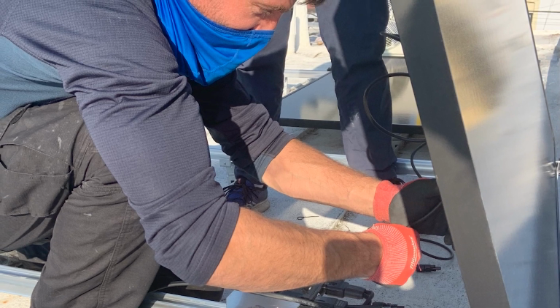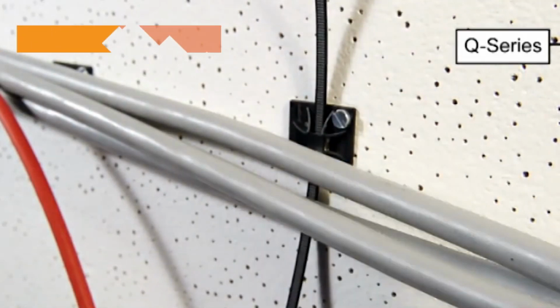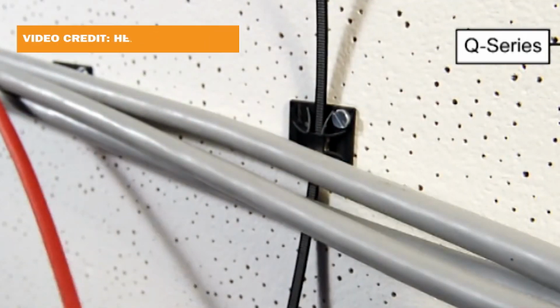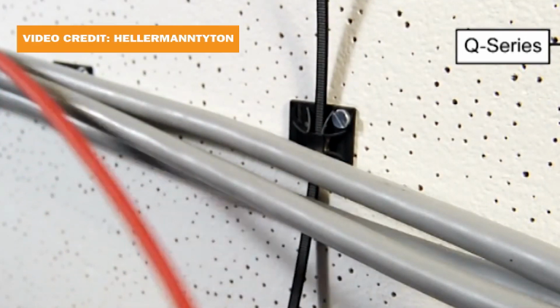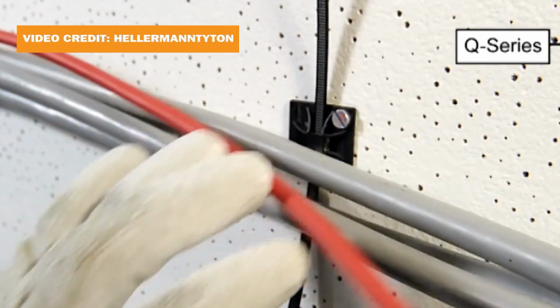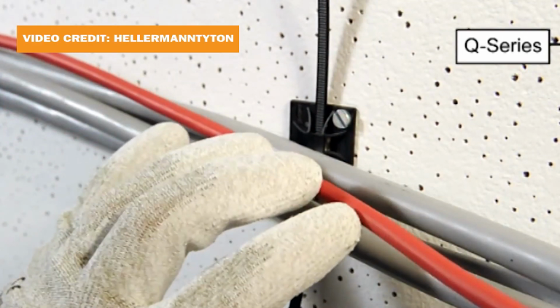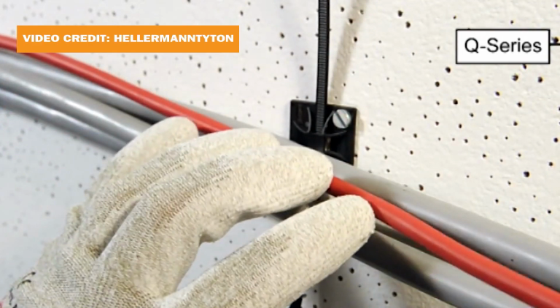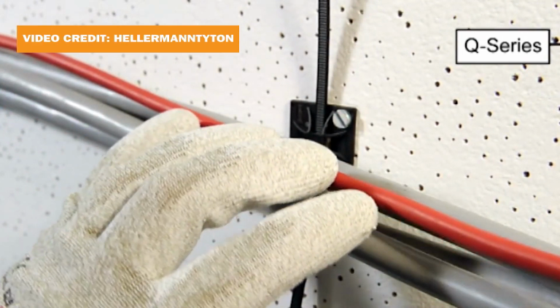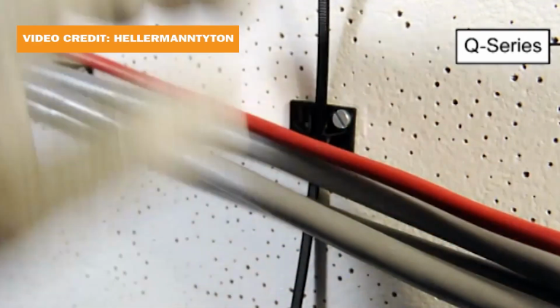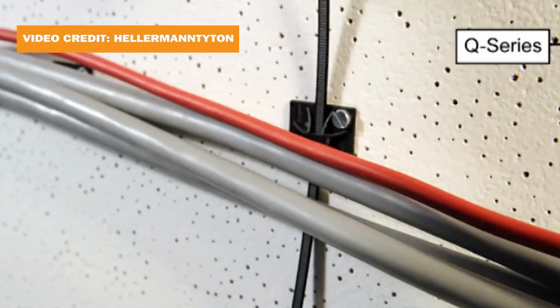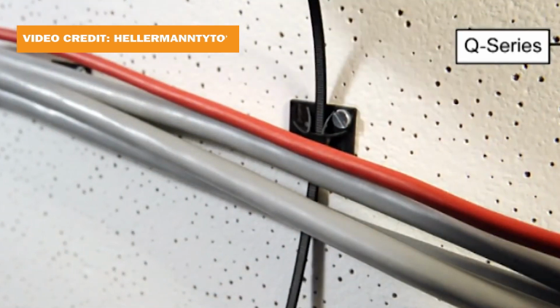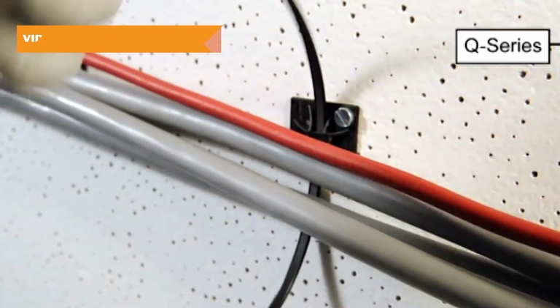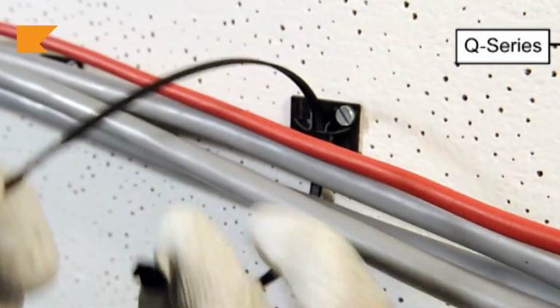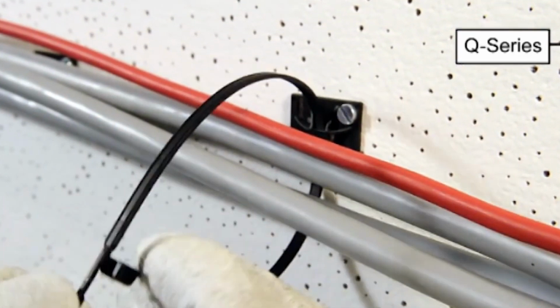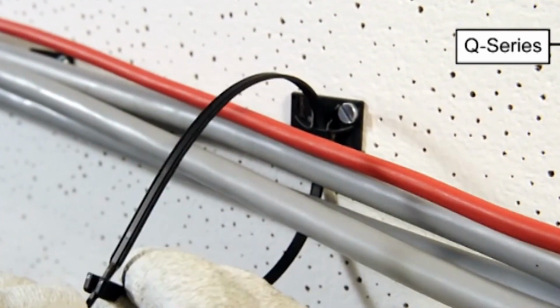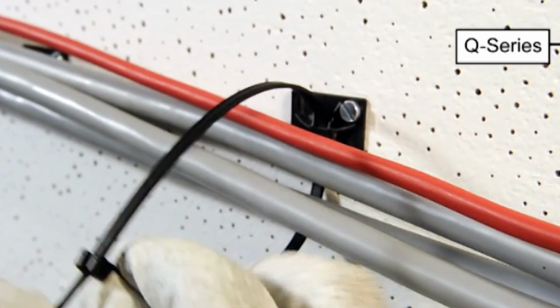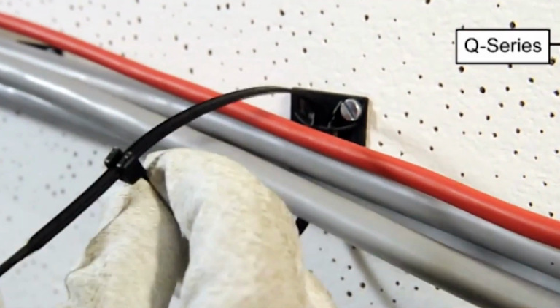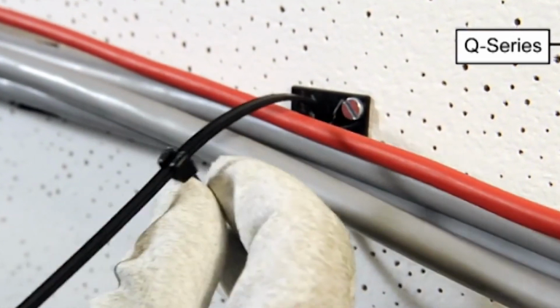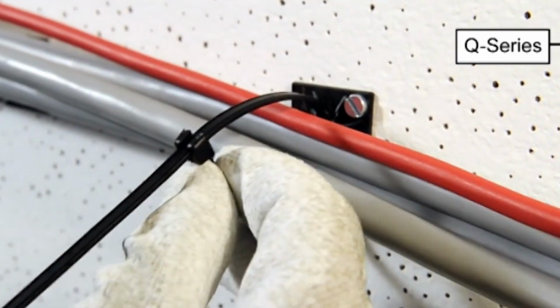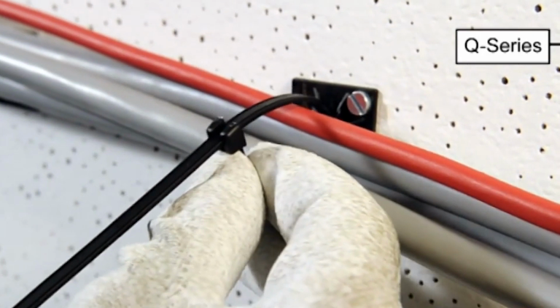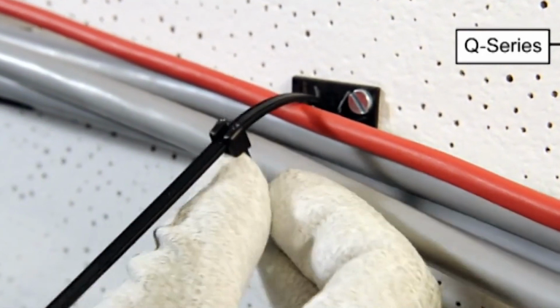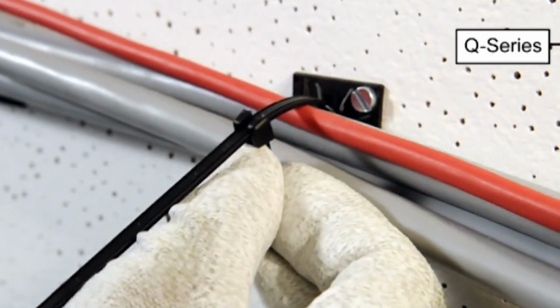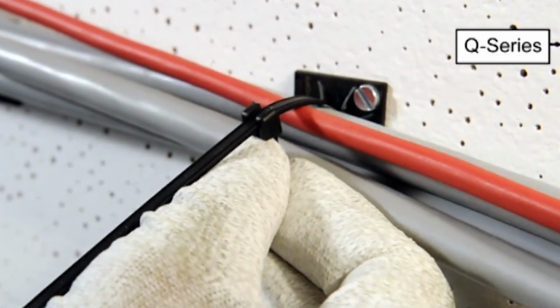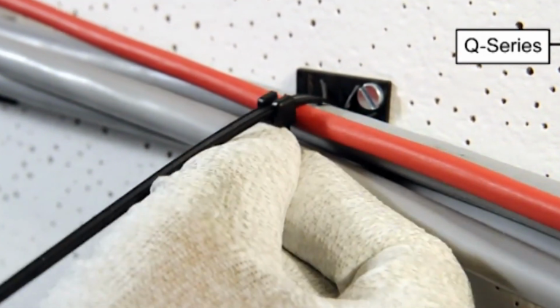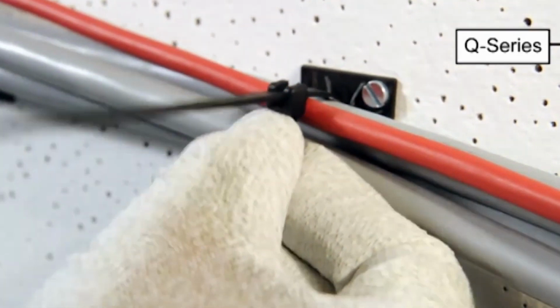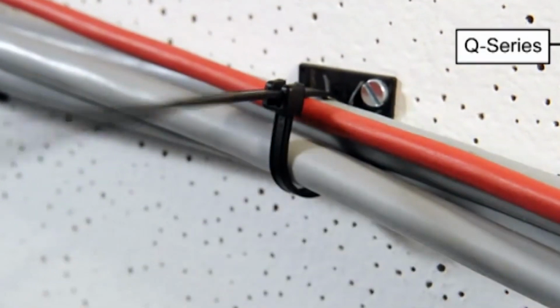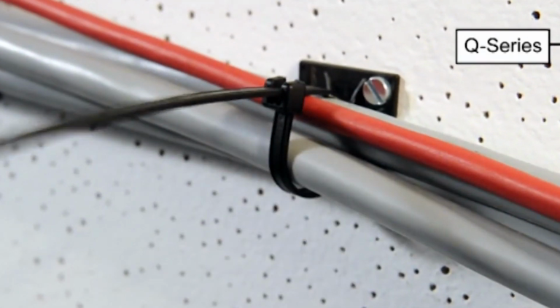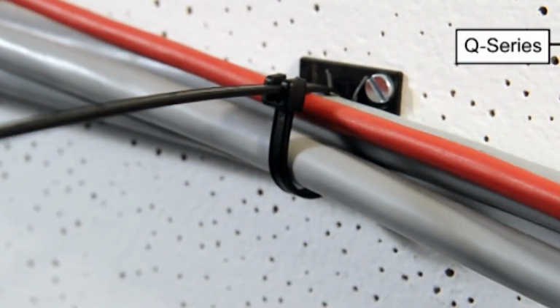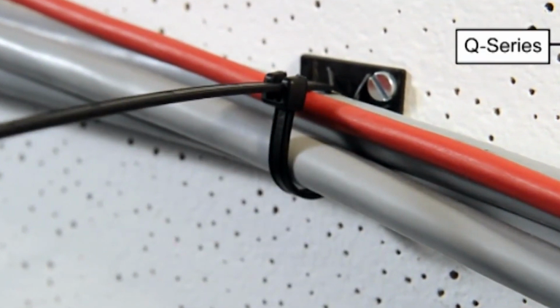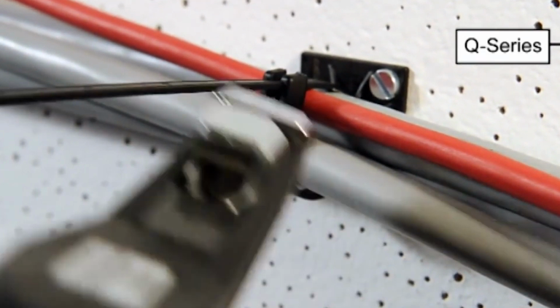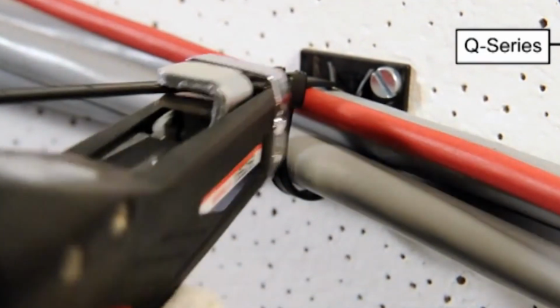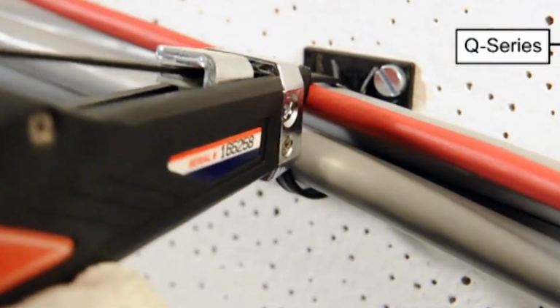Most solar racking and mounting manufacturers carry products specific to wire management. And companies like Hellerman Titan and Burndy have a range of clips and ties for securing solar cables. But this specialized equipment is often overlooked for a cheaper alternative.